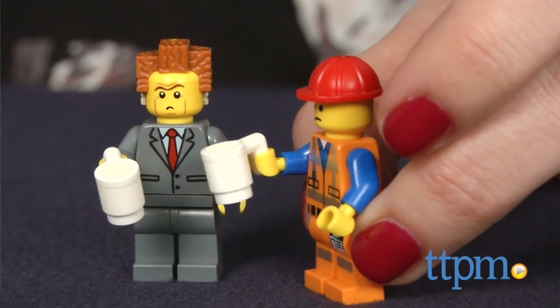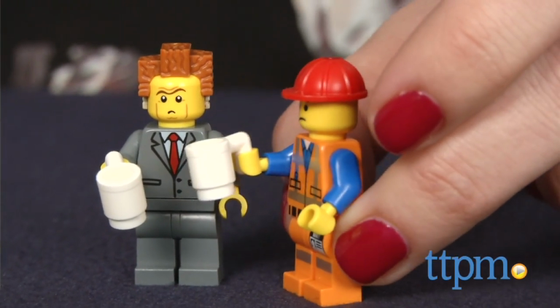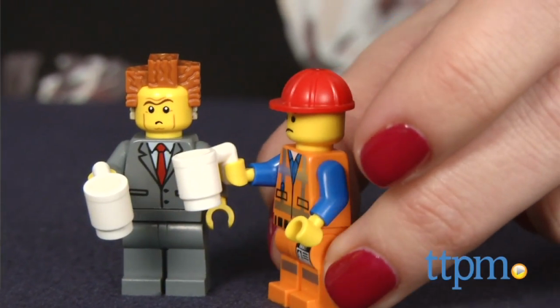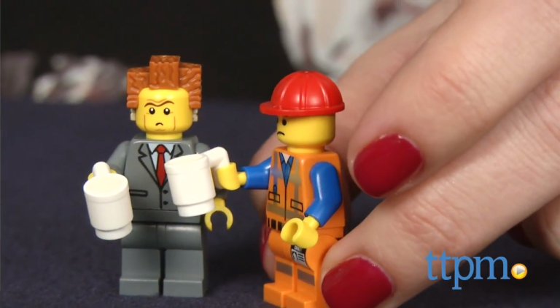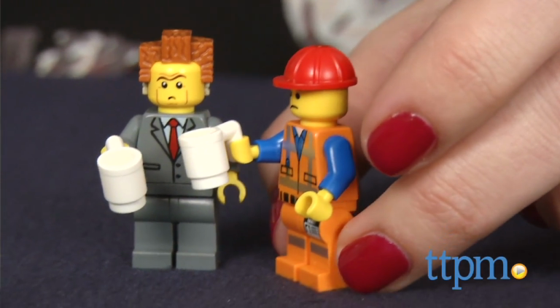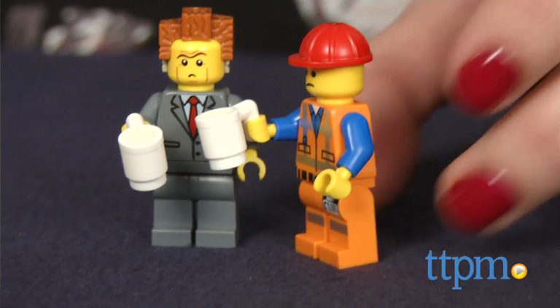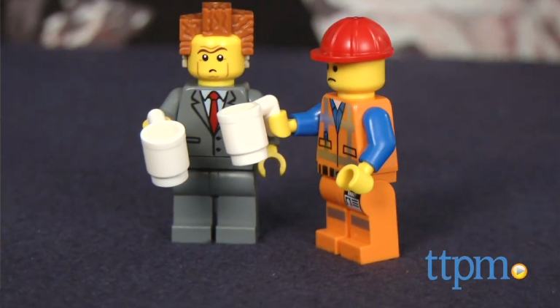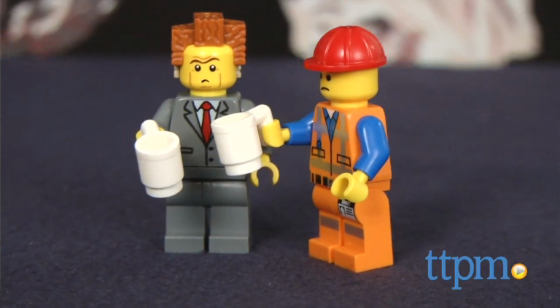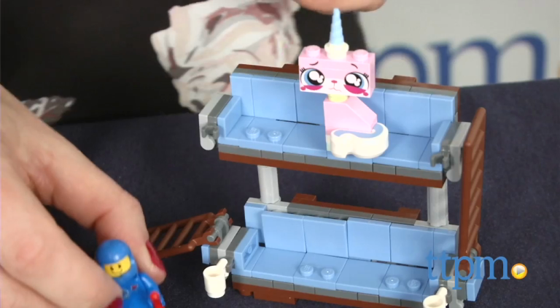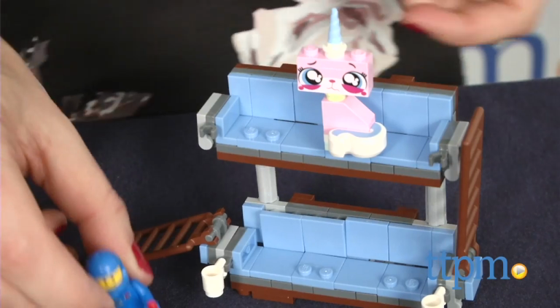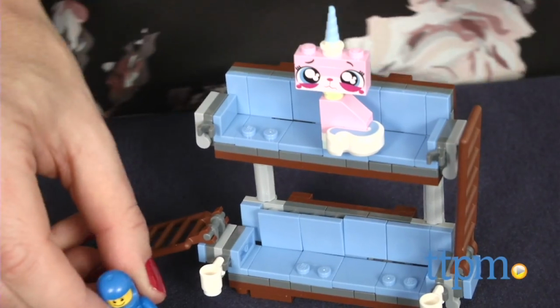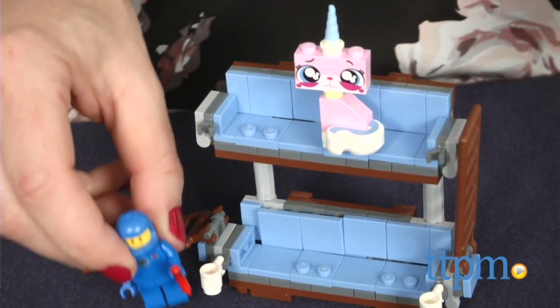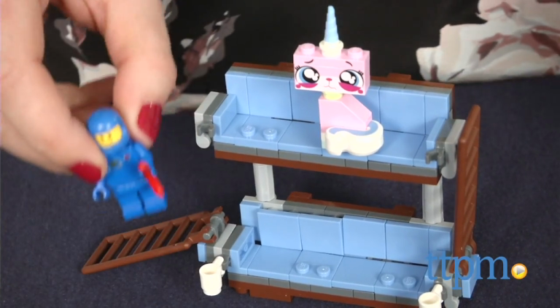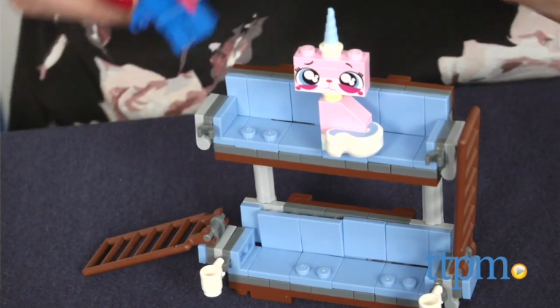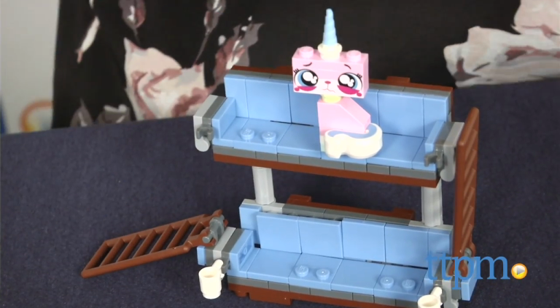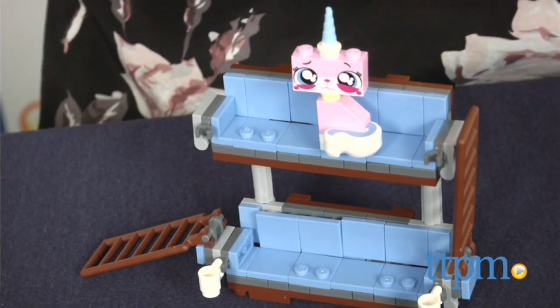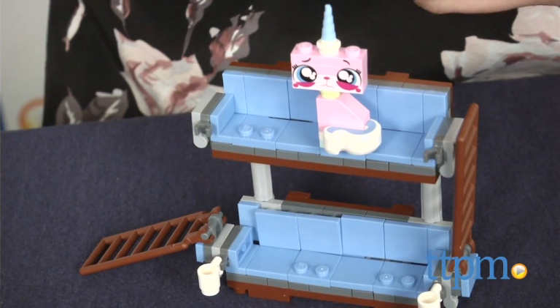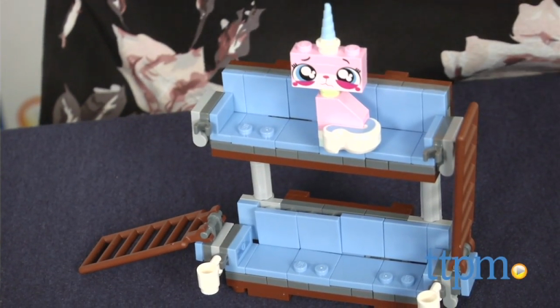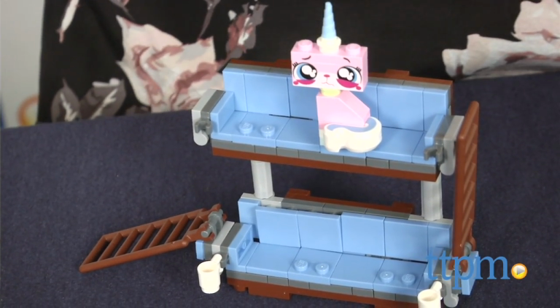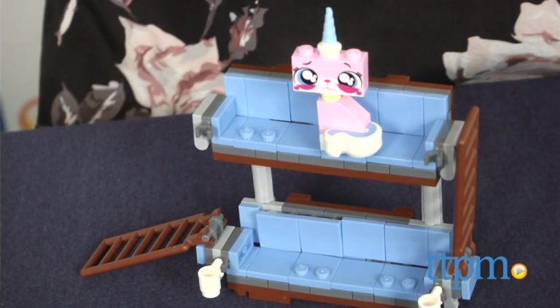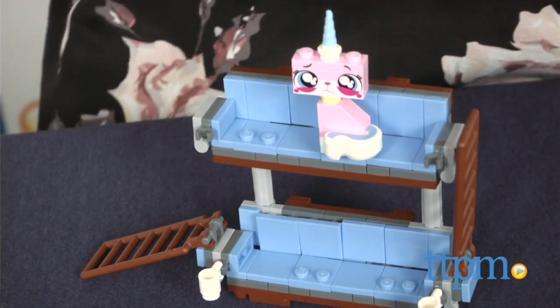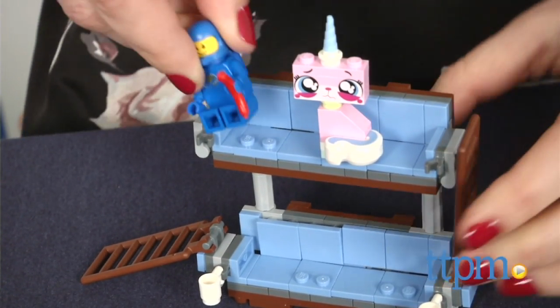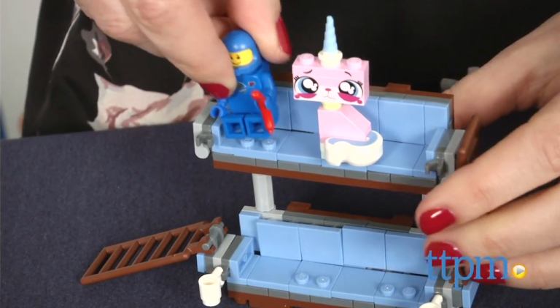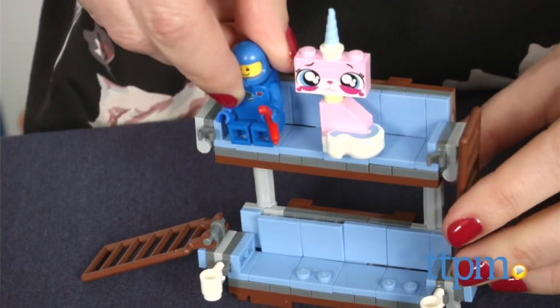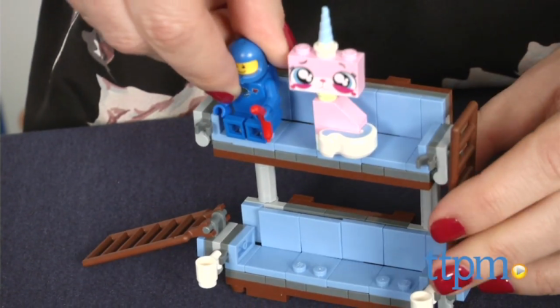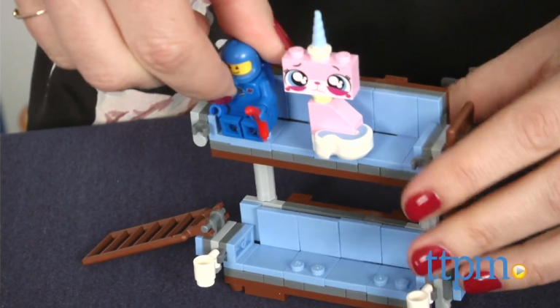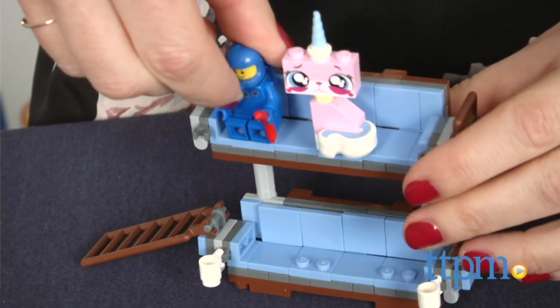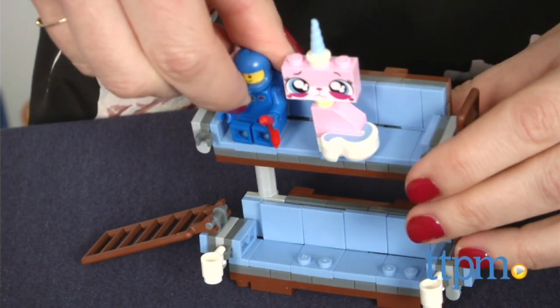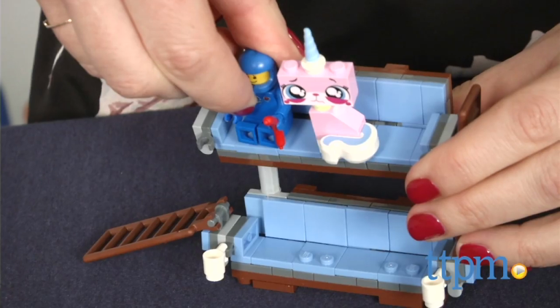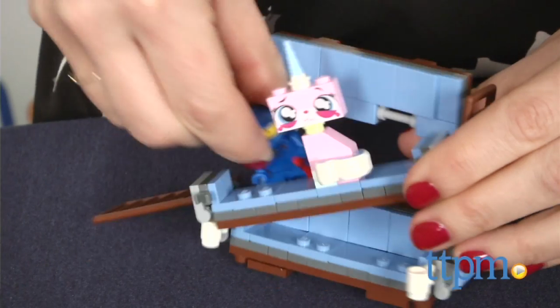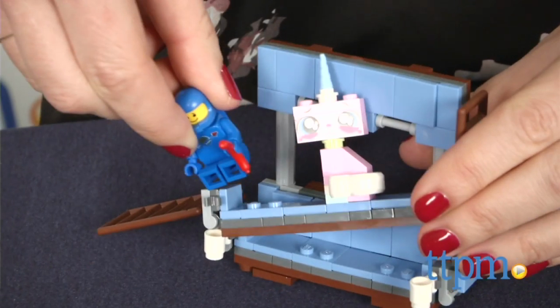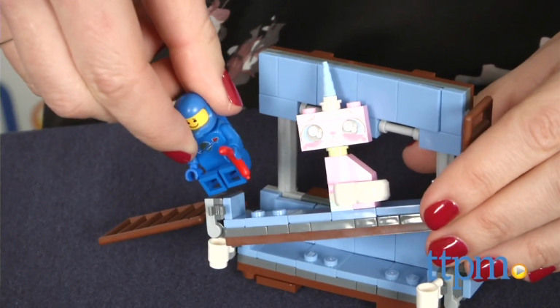Fans of the movie may wish the double-decker couch was larger and sturdier, but for the price point and all the play value you get from the figures, it's still a great set.